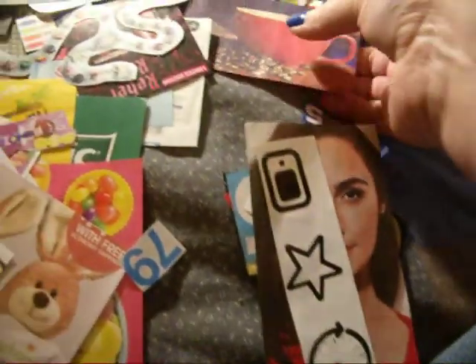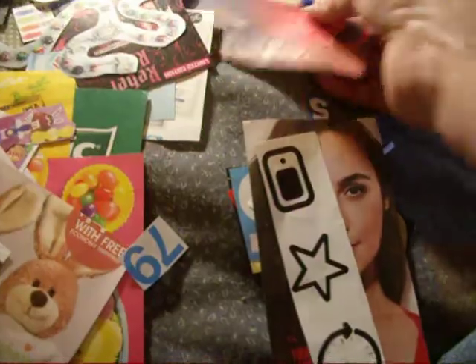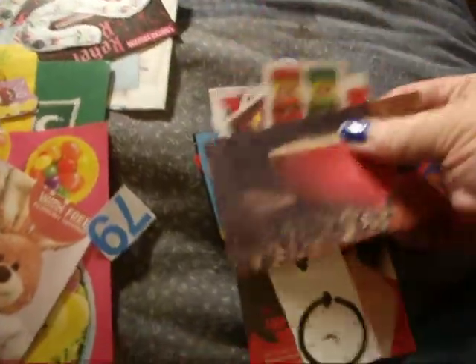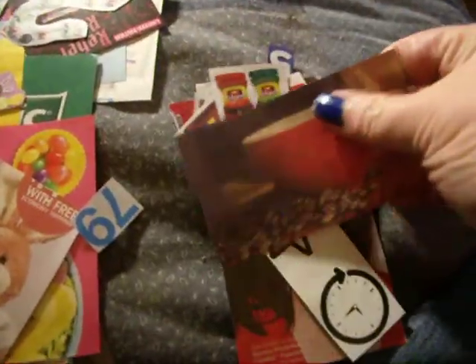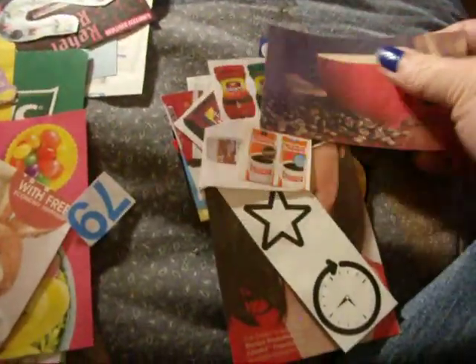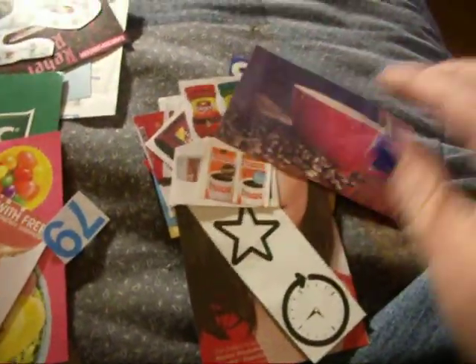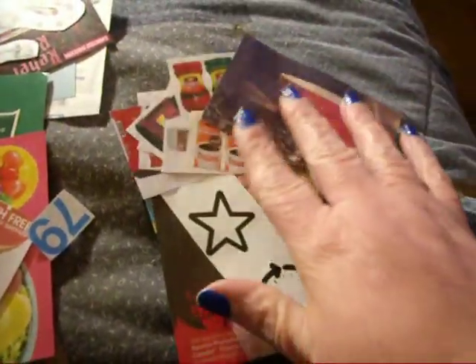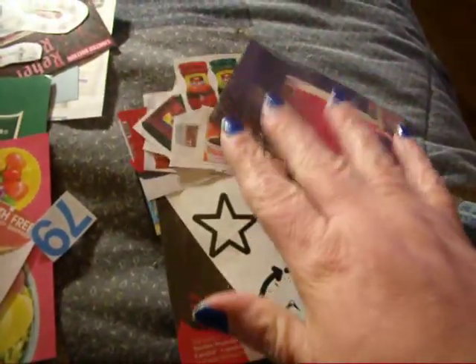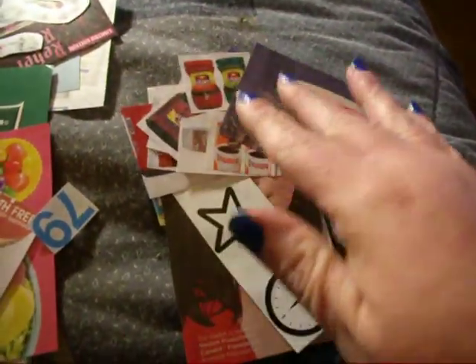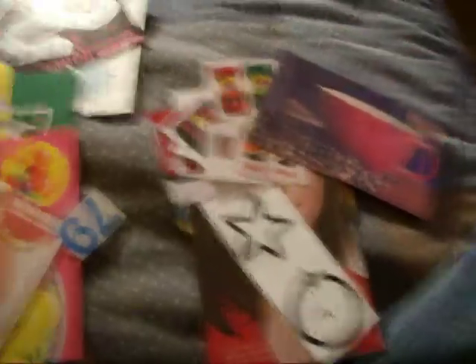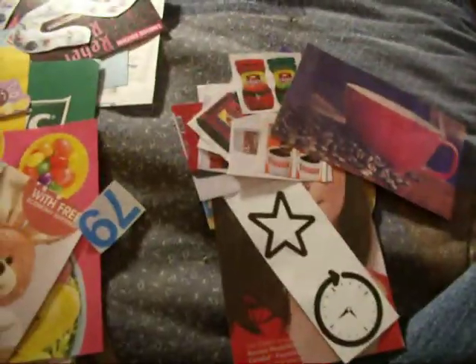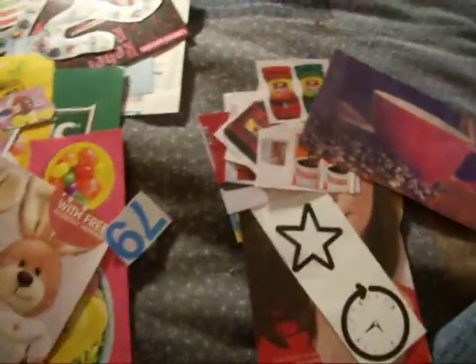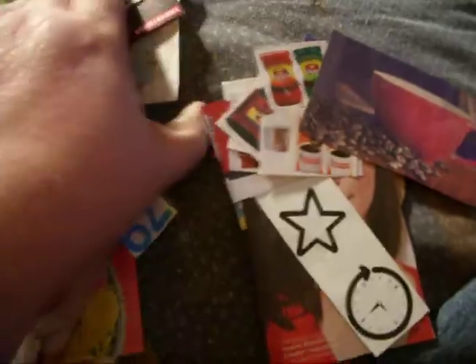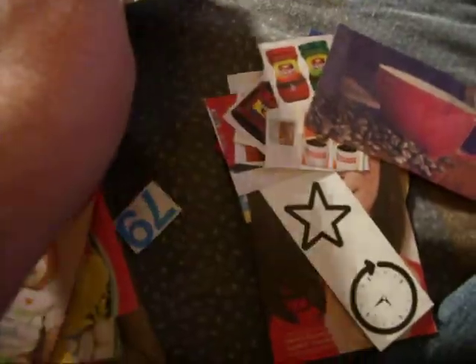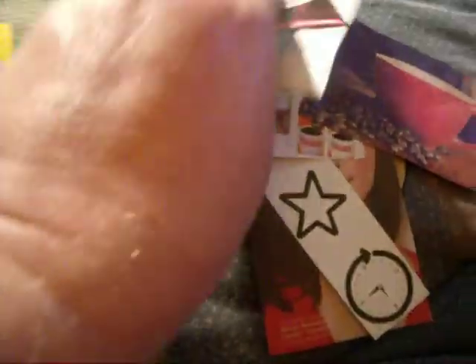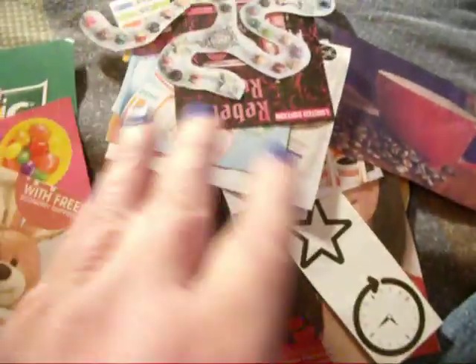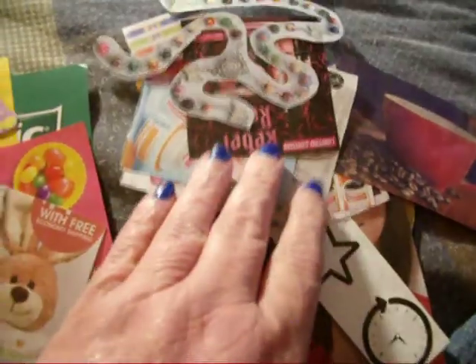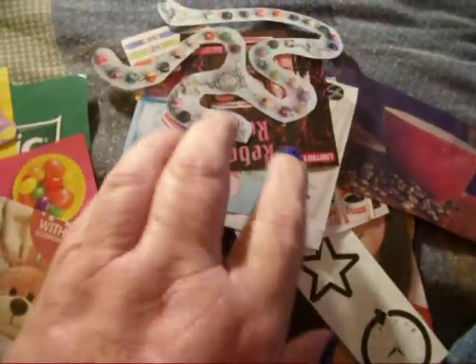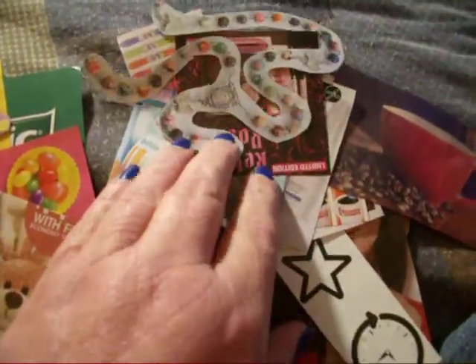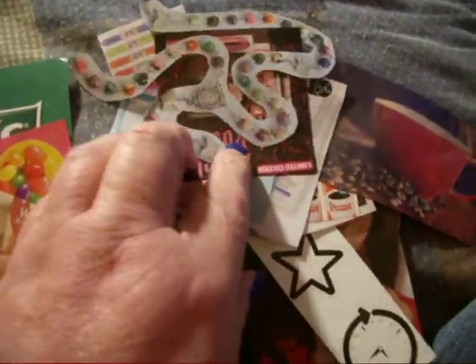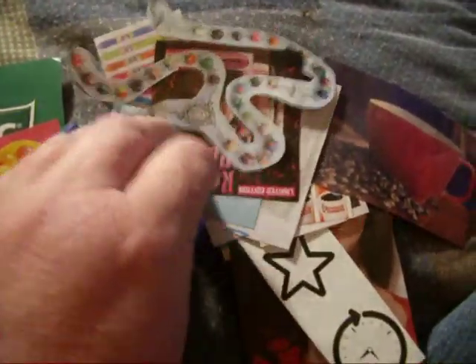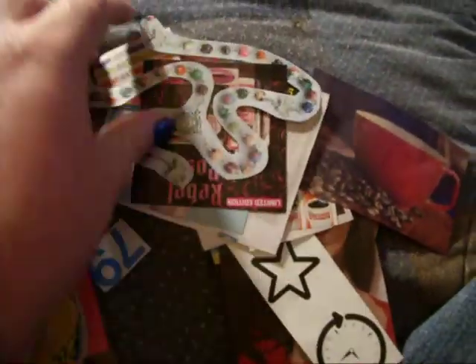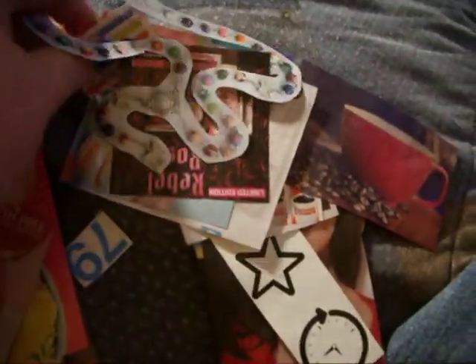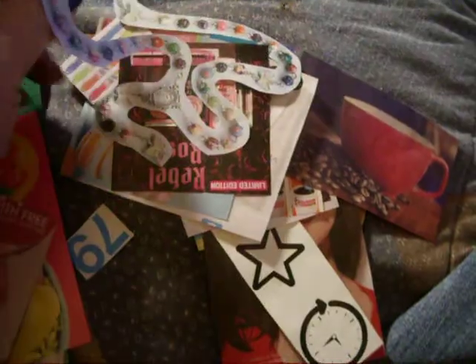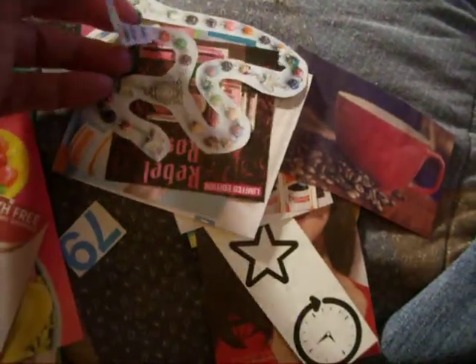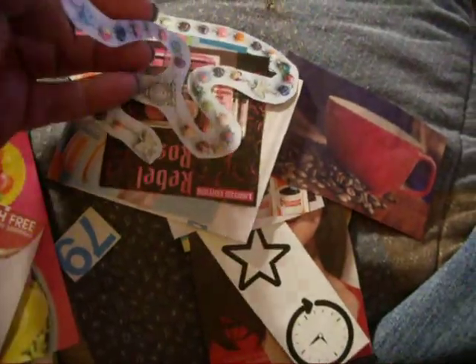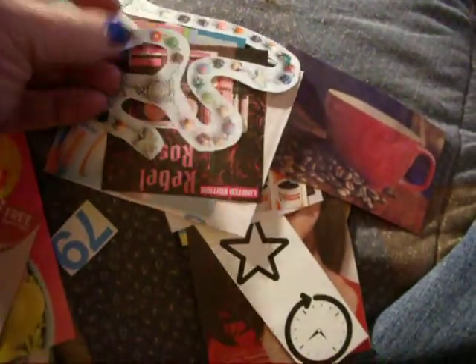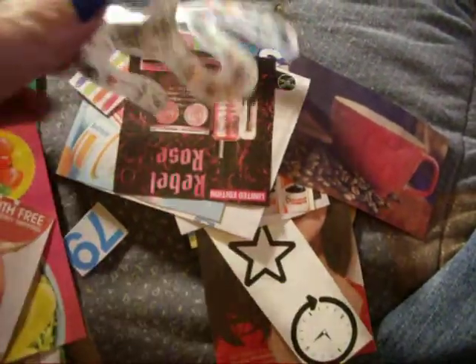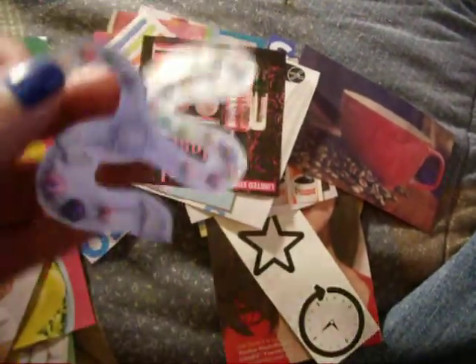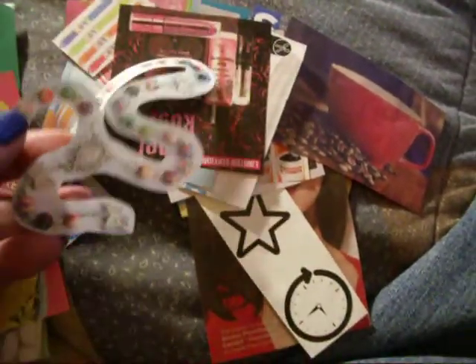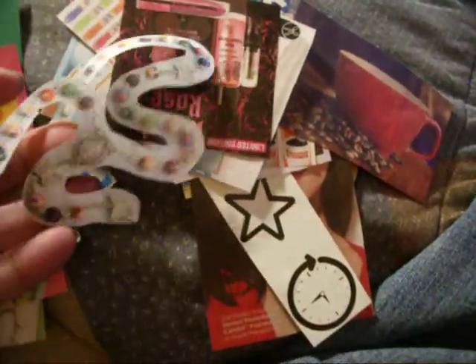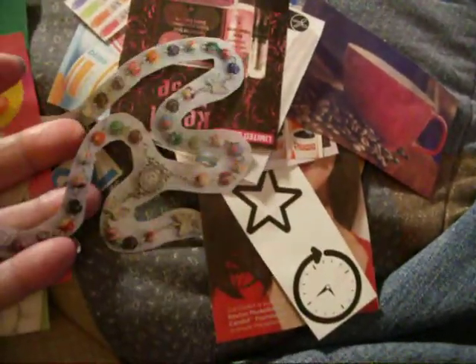I got a bunch of coffee stuff that I can use. Over here, because I'm doing an InMoss journal, I am doing a two-page spread of colorful things, so I got these little beads.